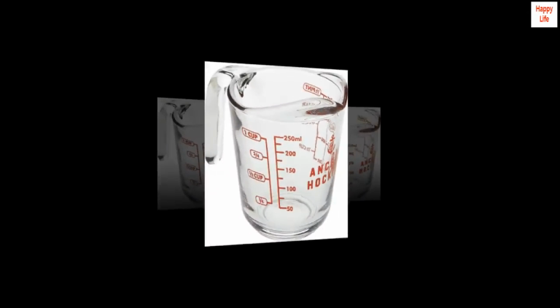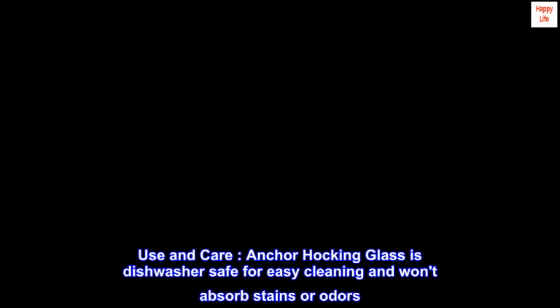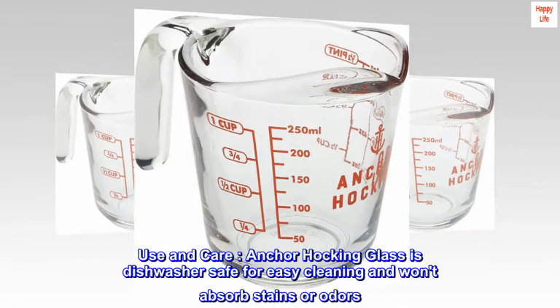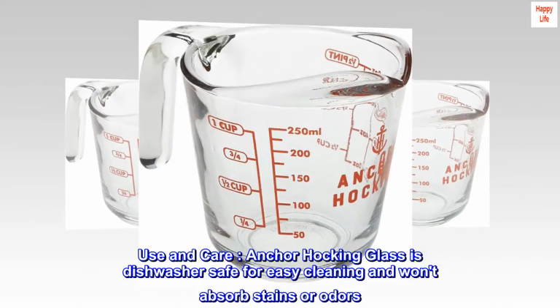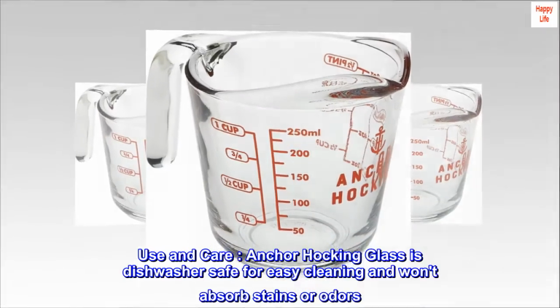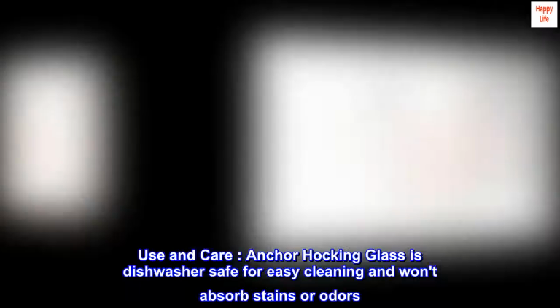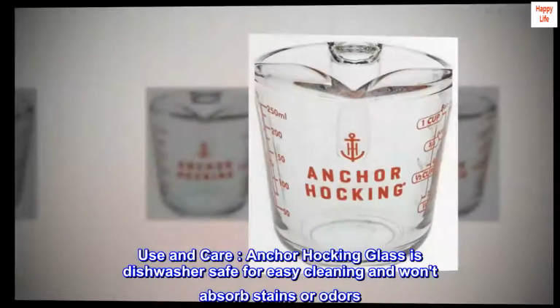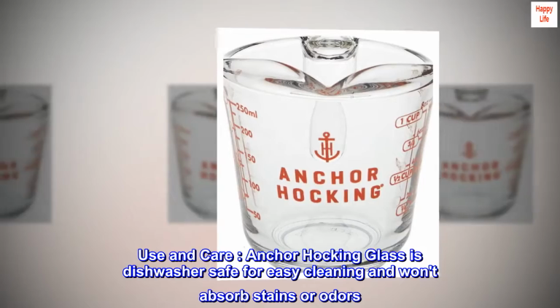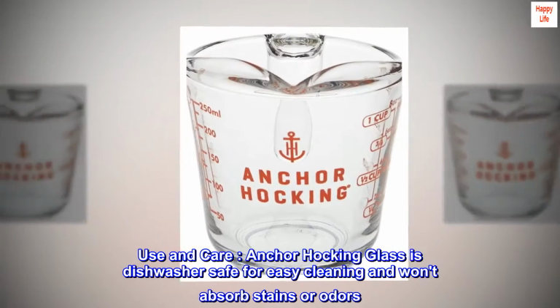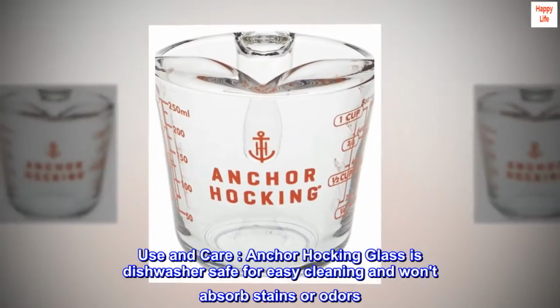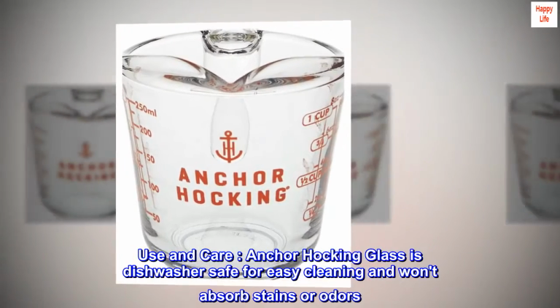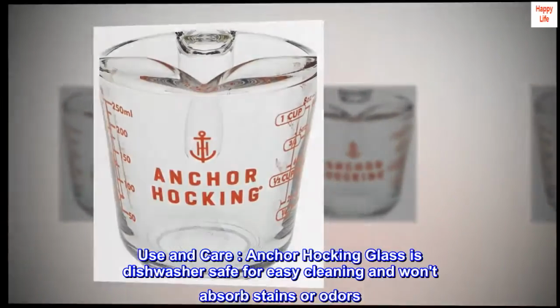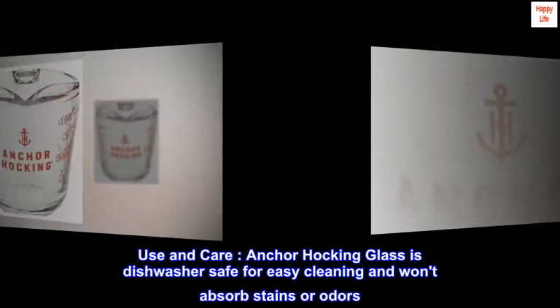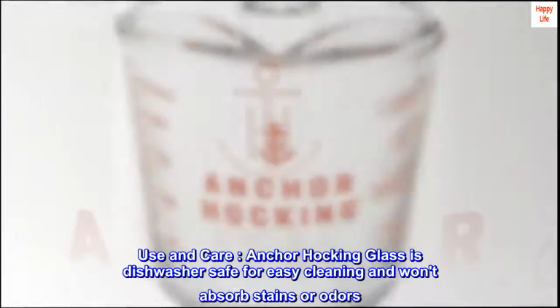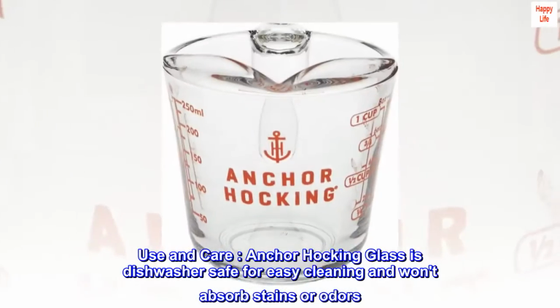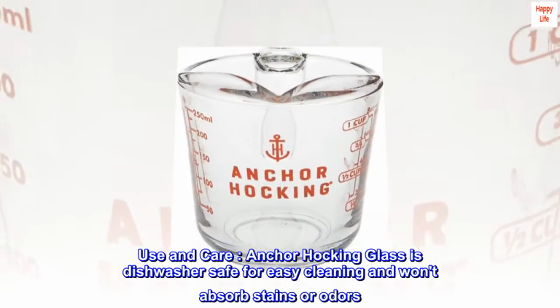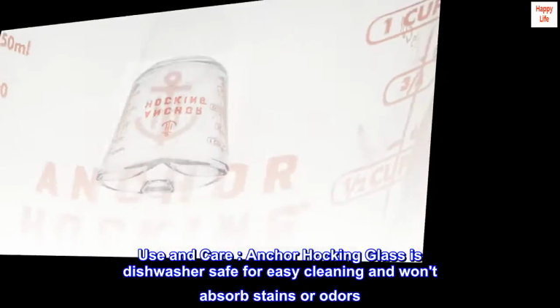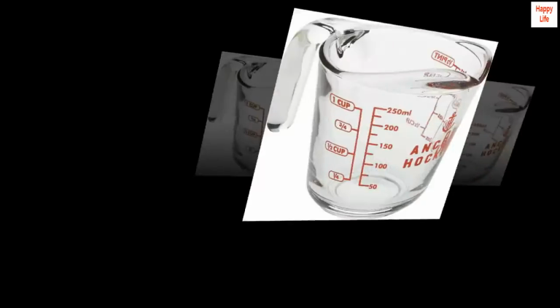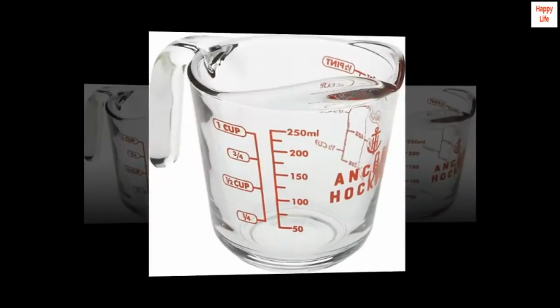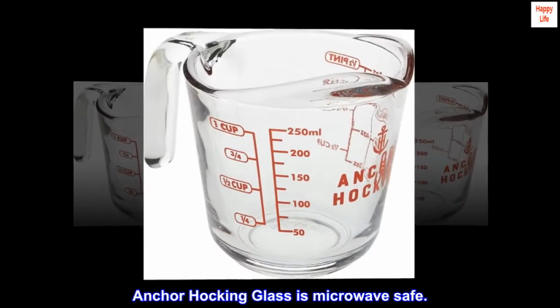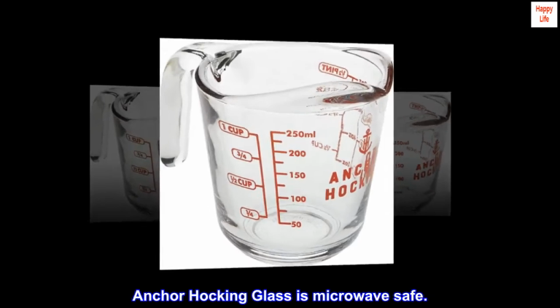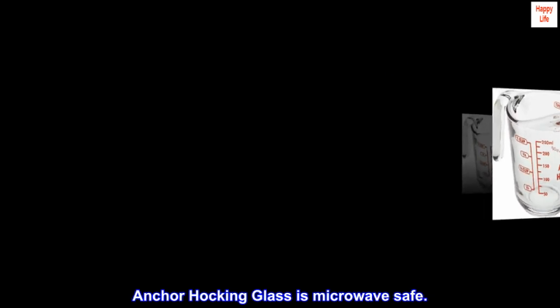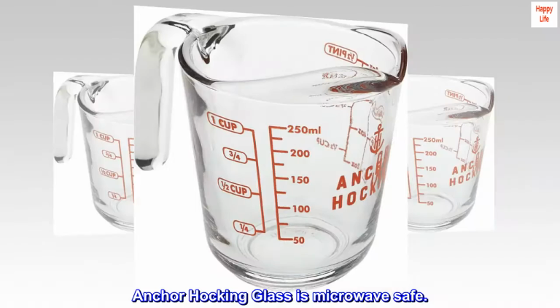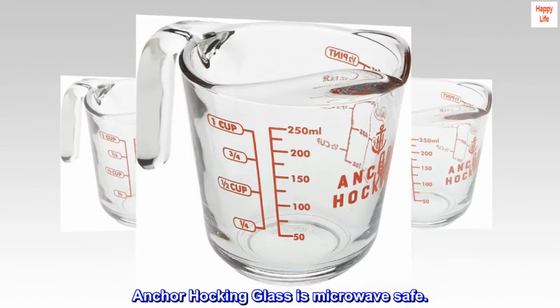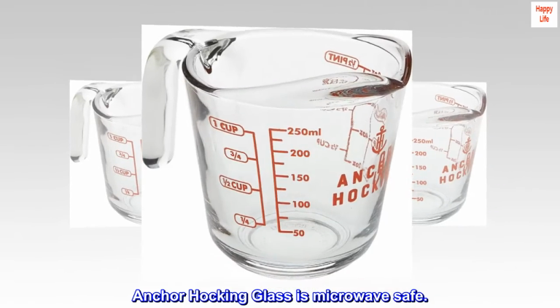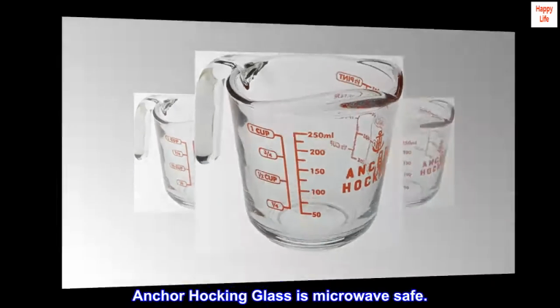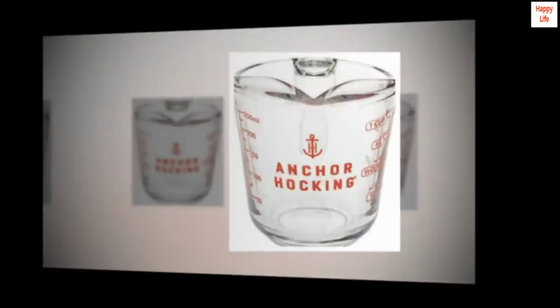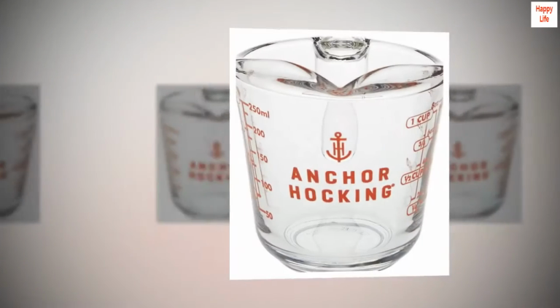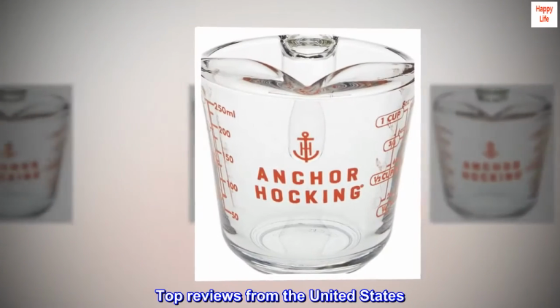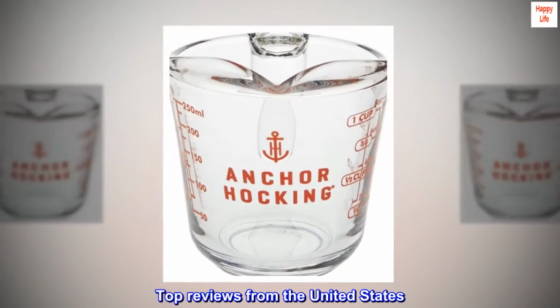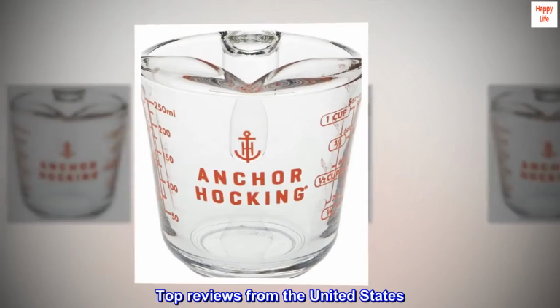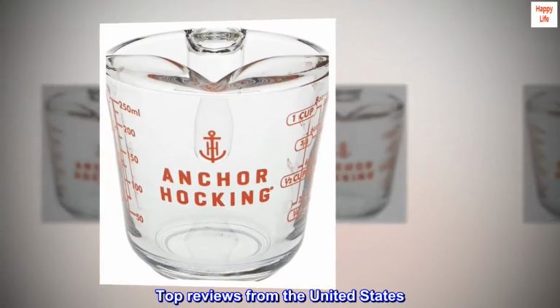Use and care: Anchor Hocking glass is dishwasher safe for easy cleaning and won't absorb stains or odors. Anchor Hocking glass is microwave safe. Top reviews from the United States.